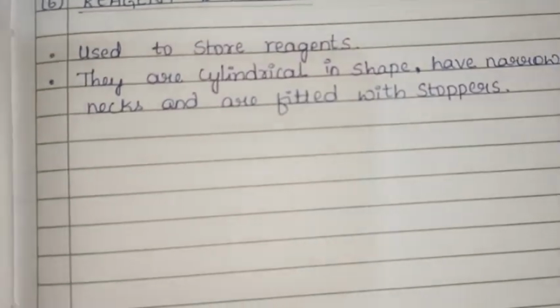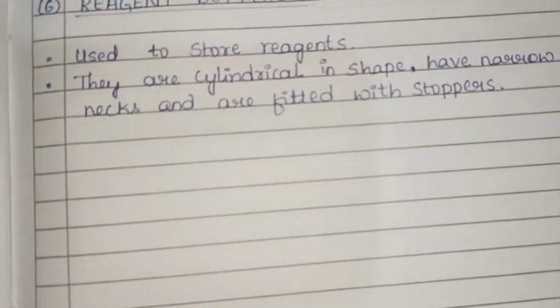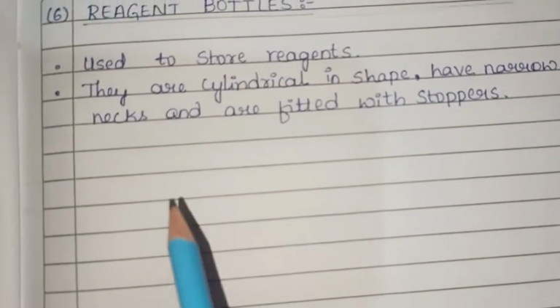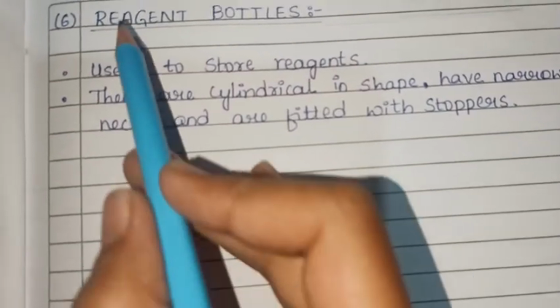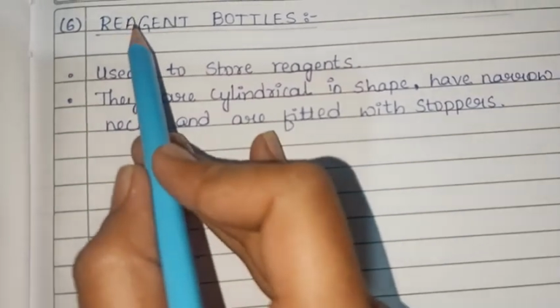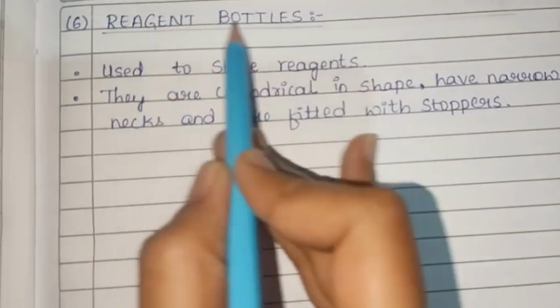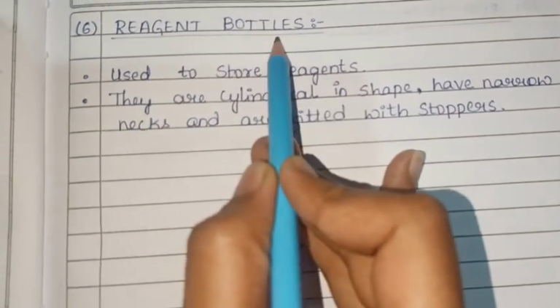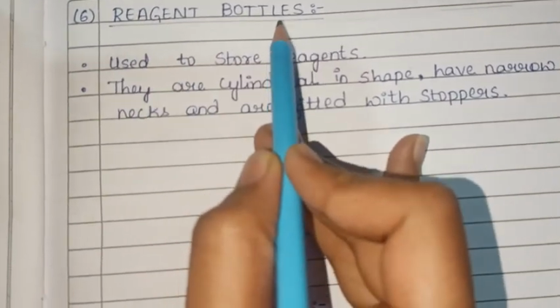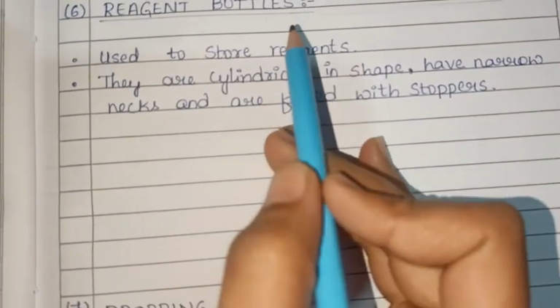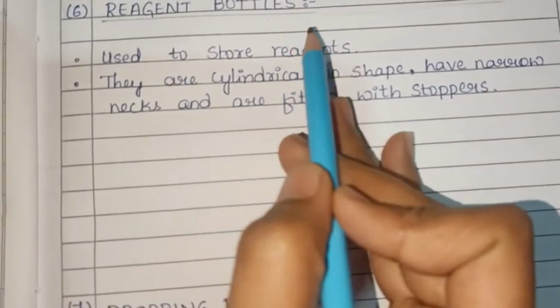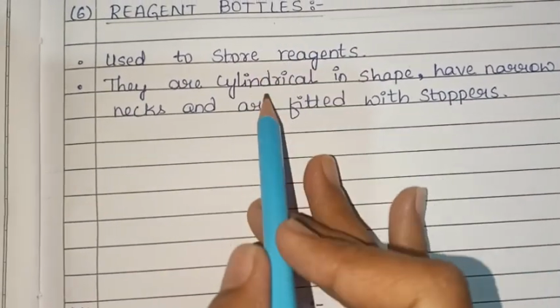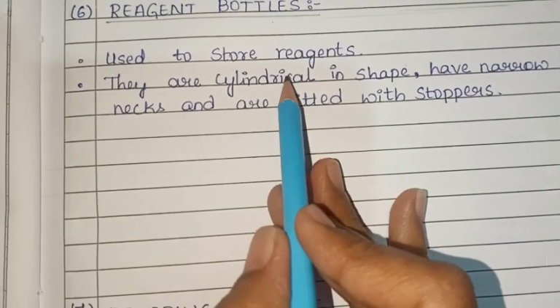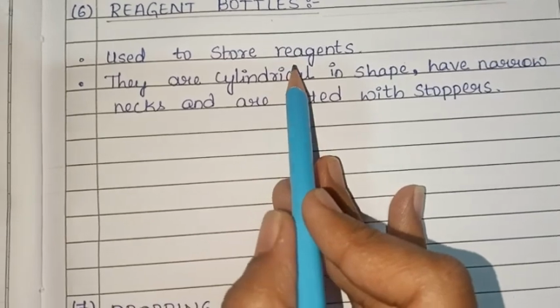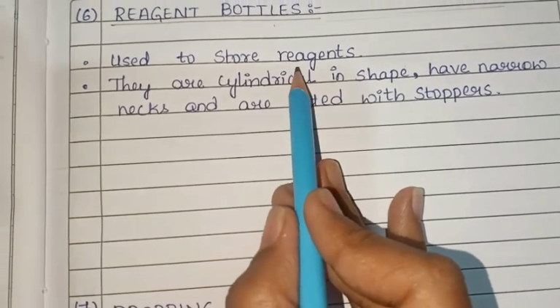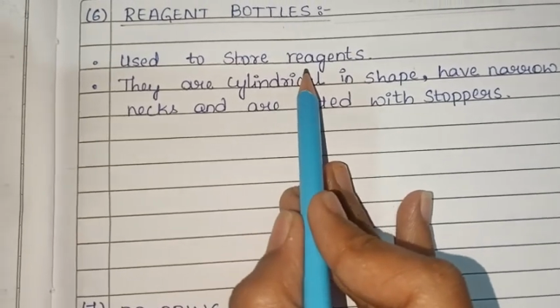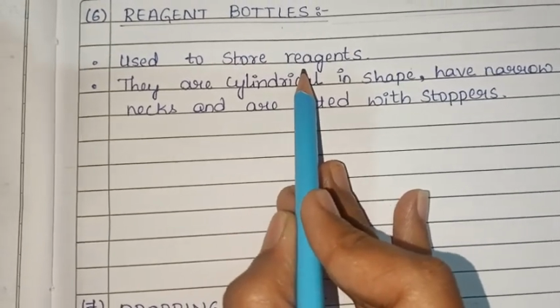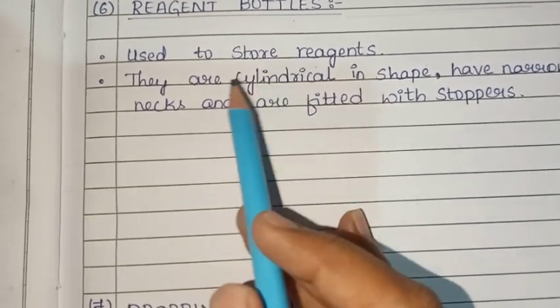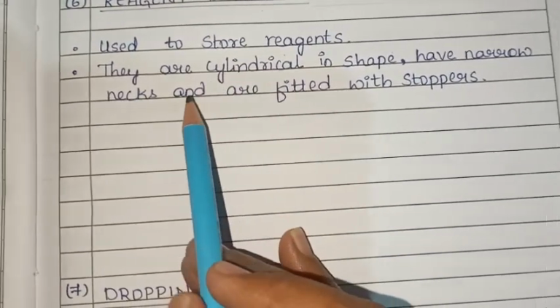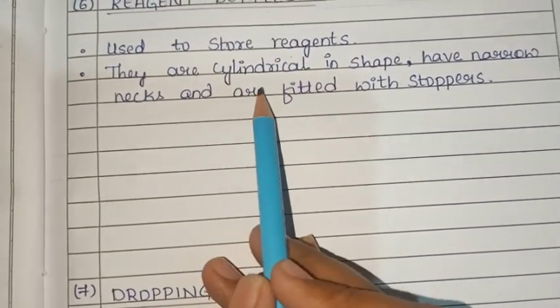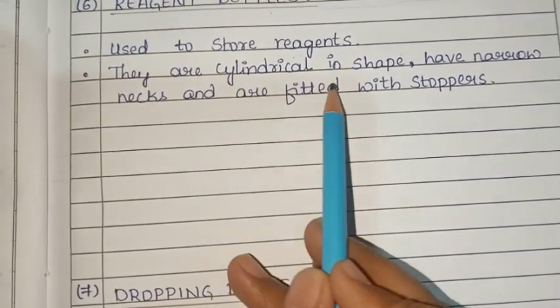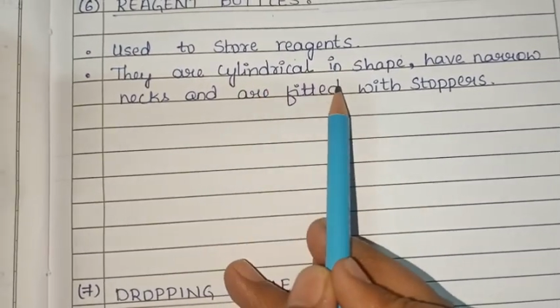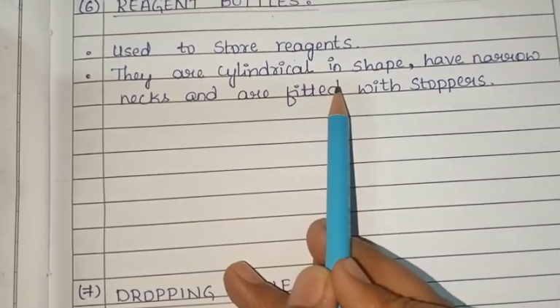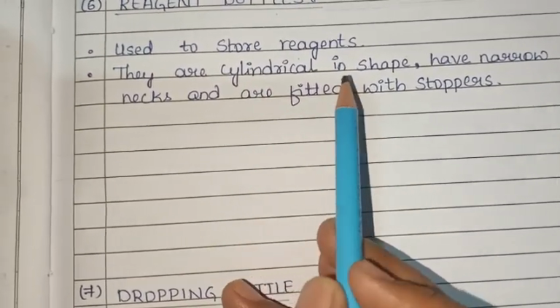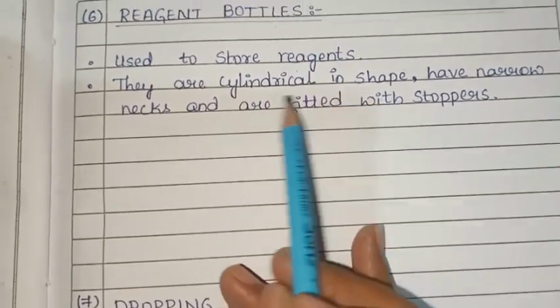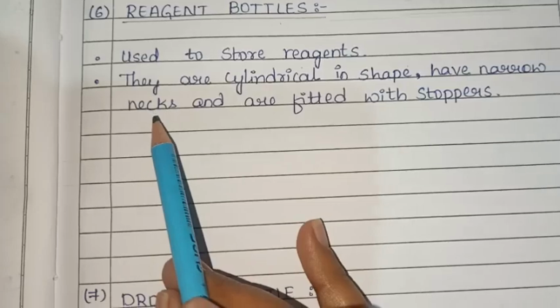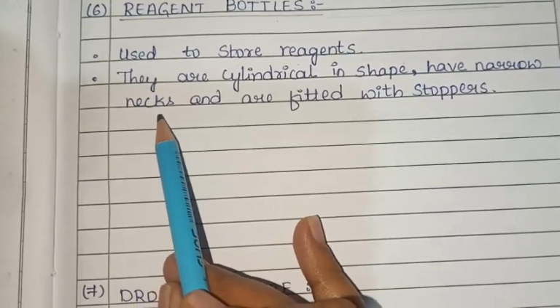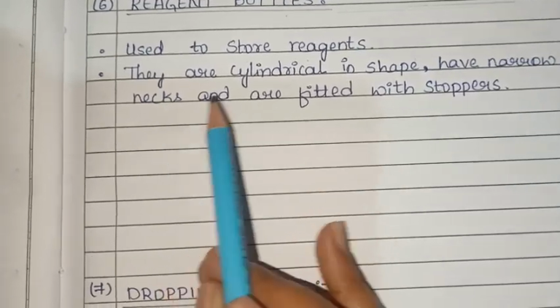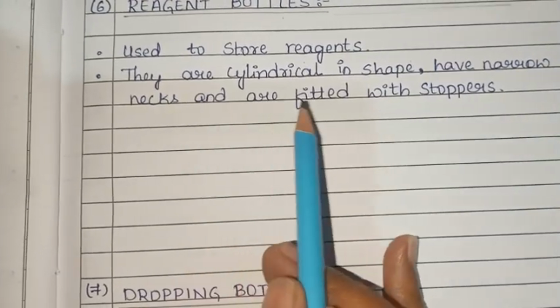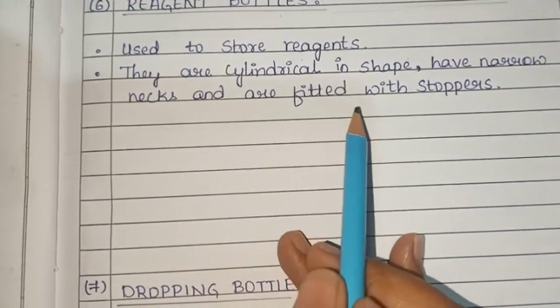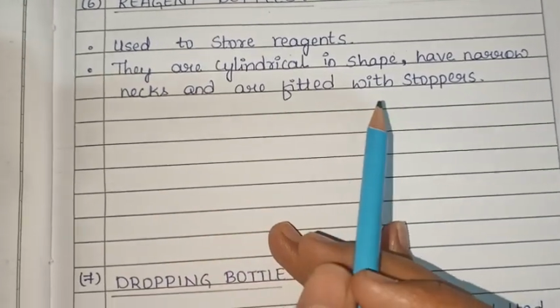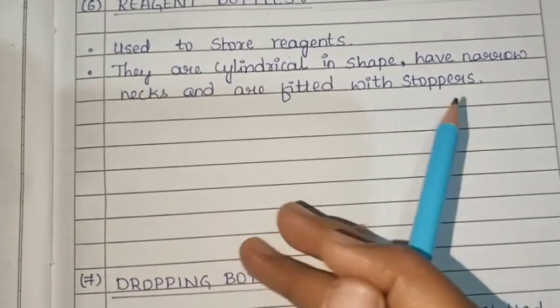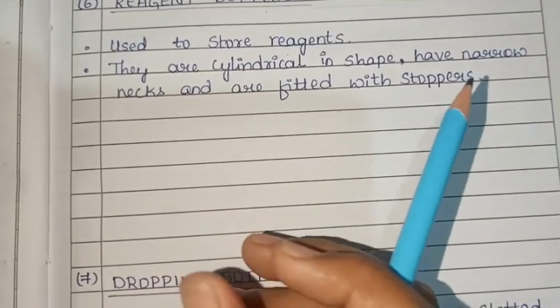We use reagent bottles to store reagents. They are cylindrical in shape, have a narrow neck, and are fitted with stoppers.